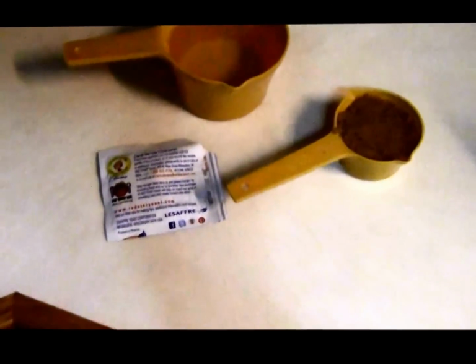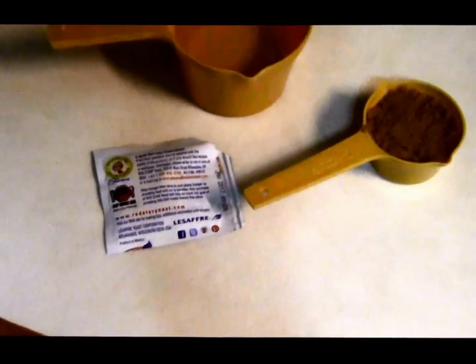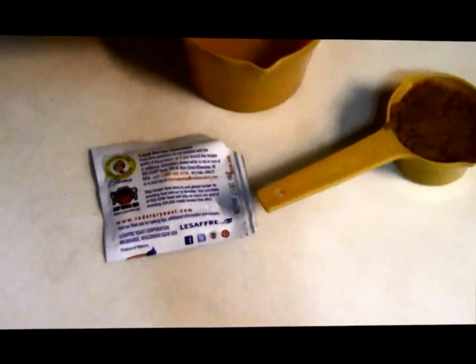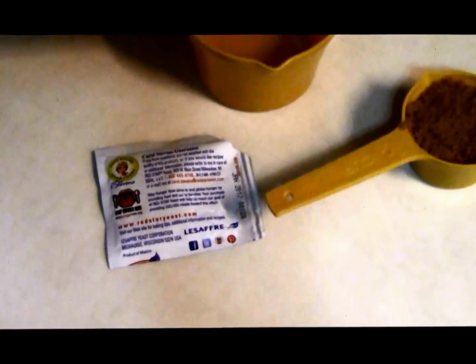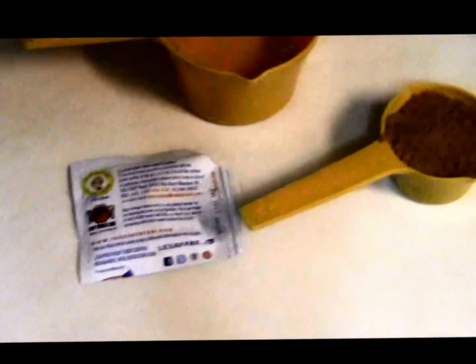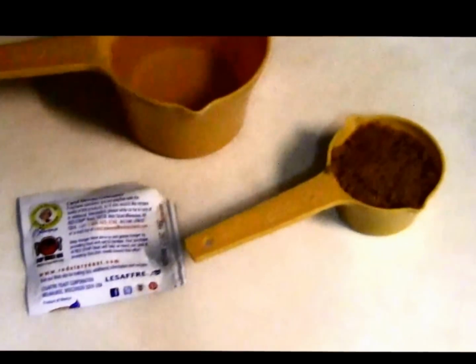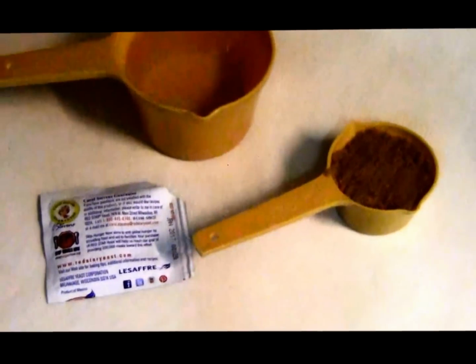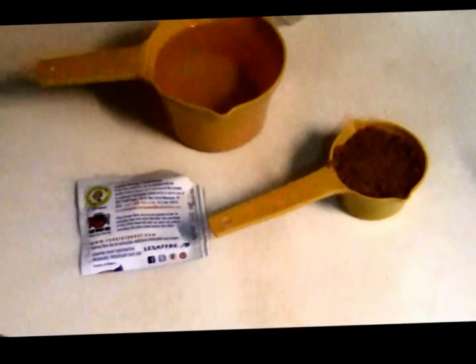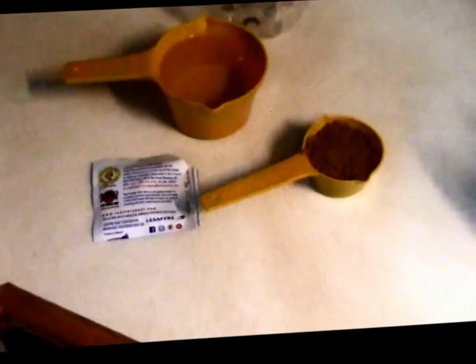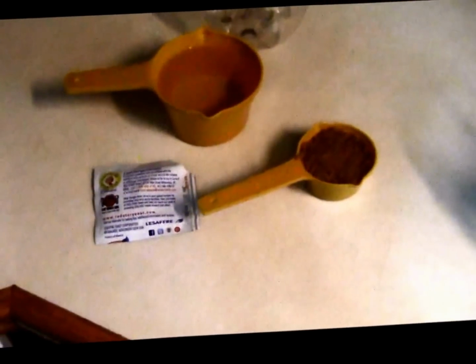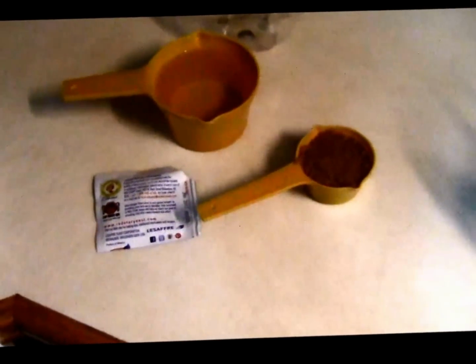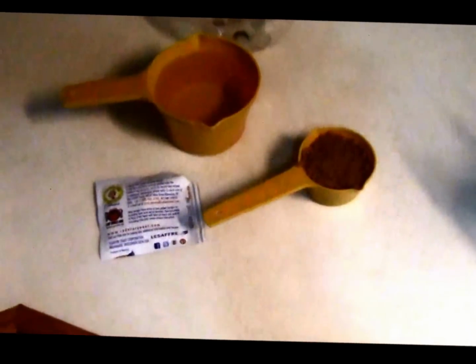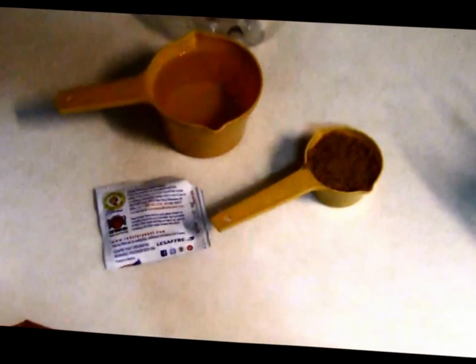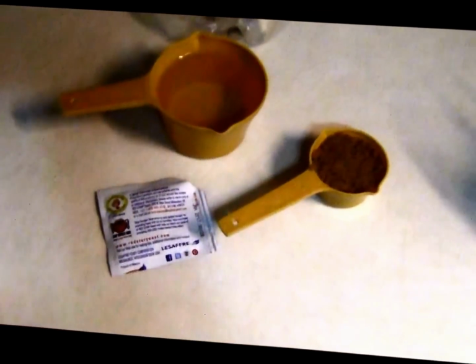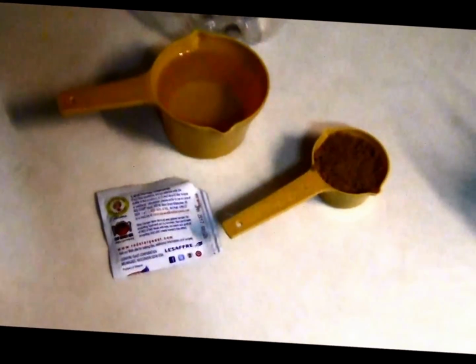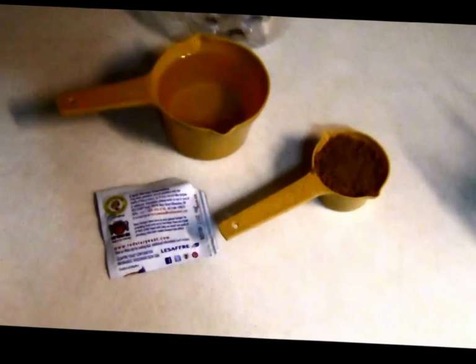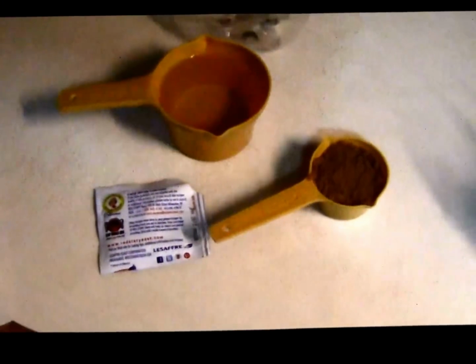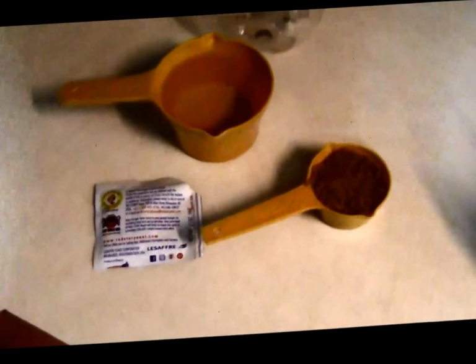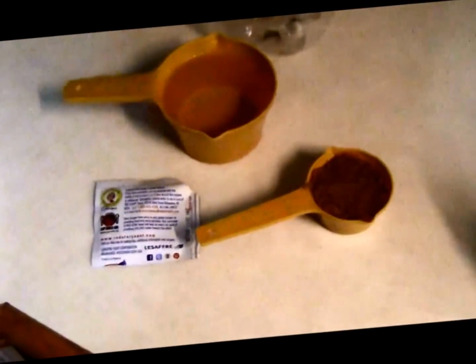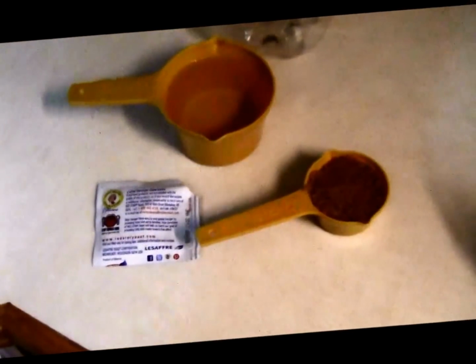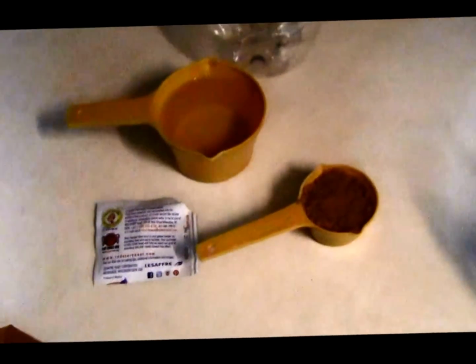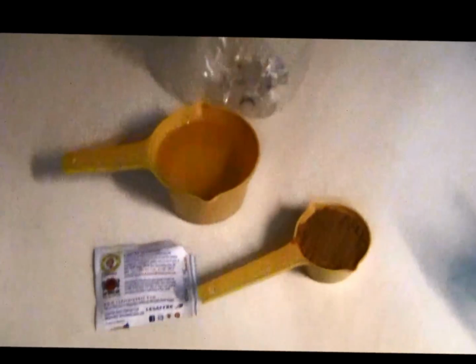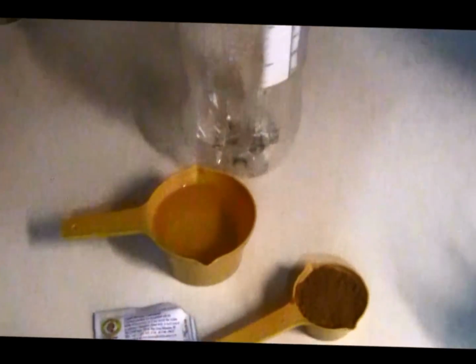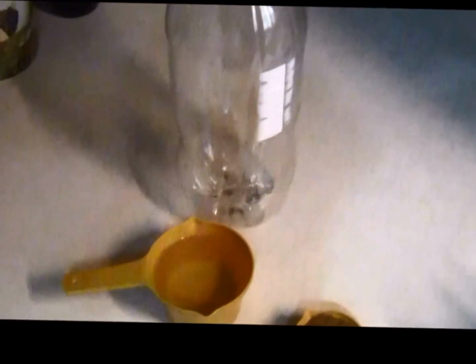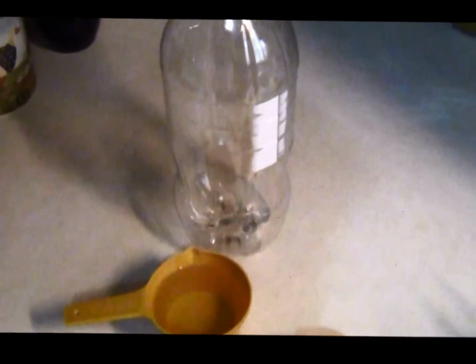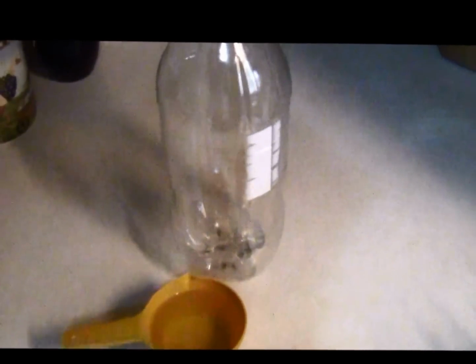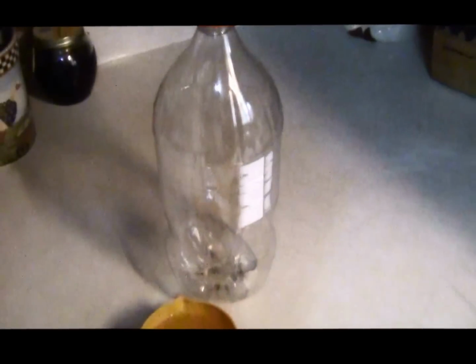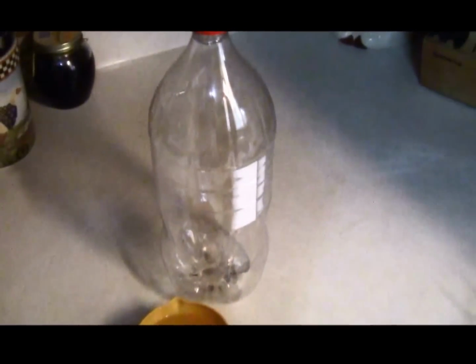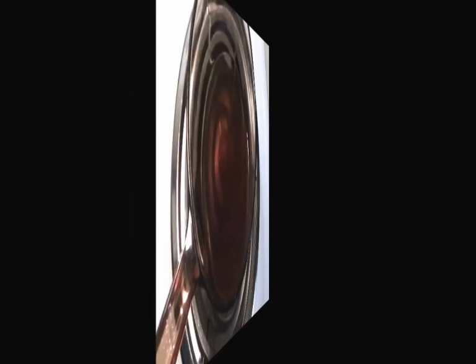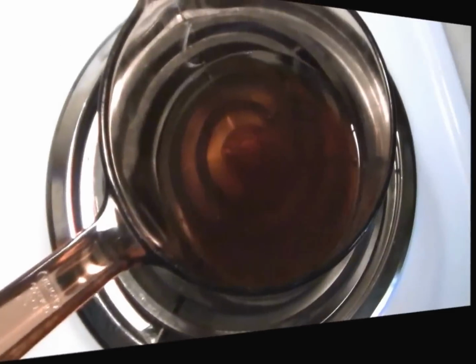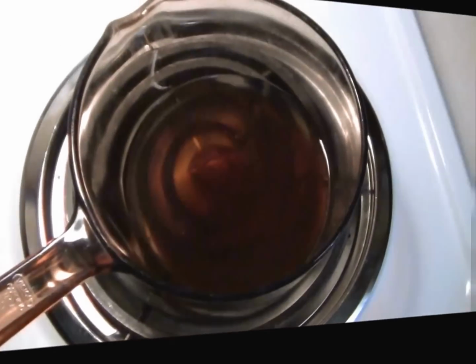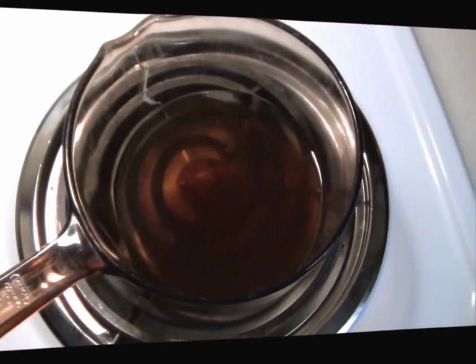I looked on the package of this yeast and it says it contains 7 grams, so I'm going to have to guess as close as I can on a gram. The first thing you do is cut the bottle in half — I'll do that now.